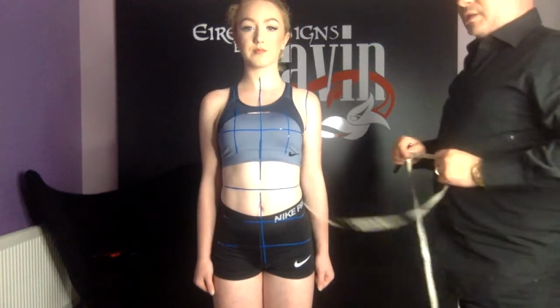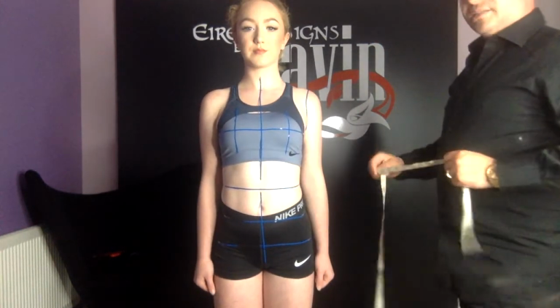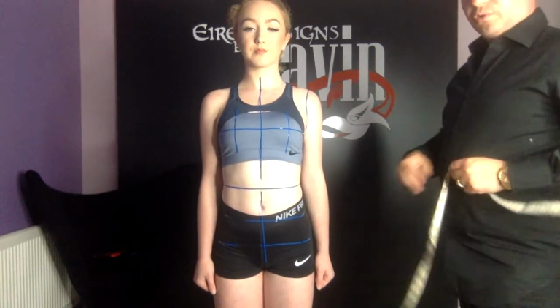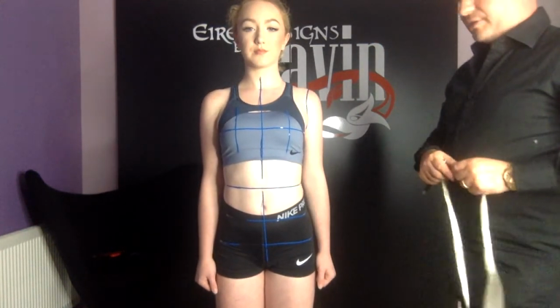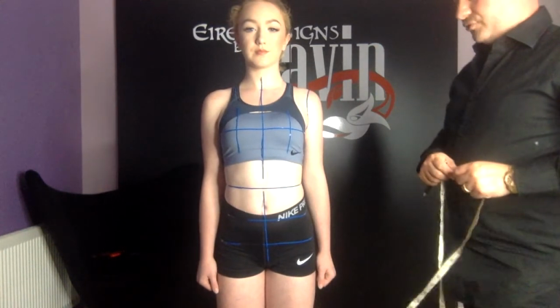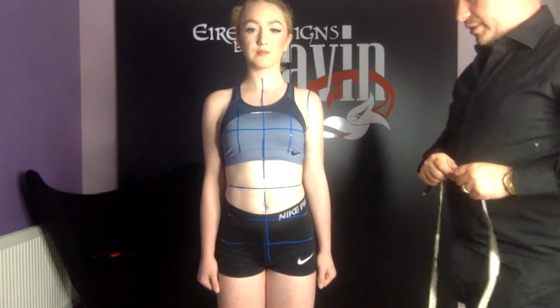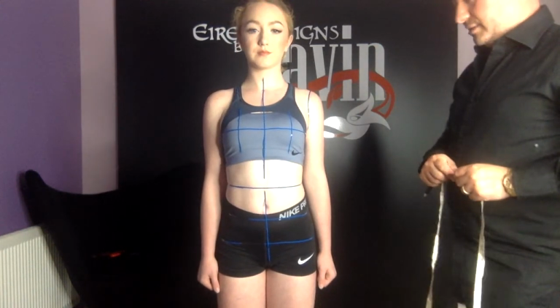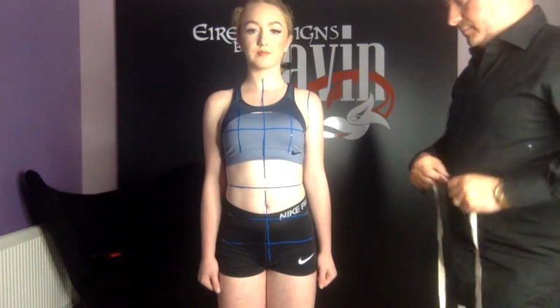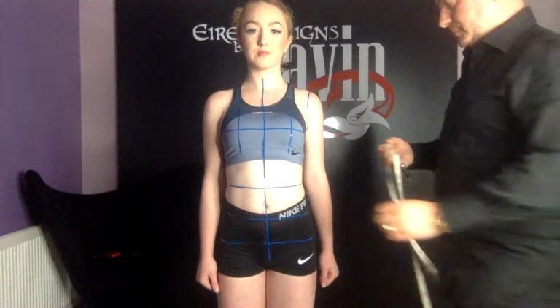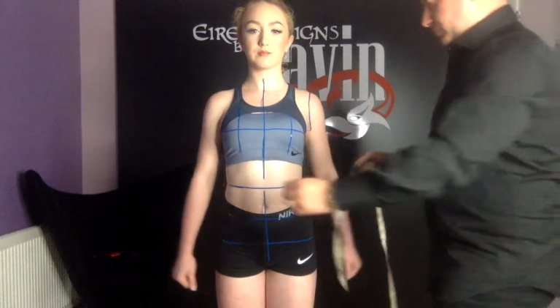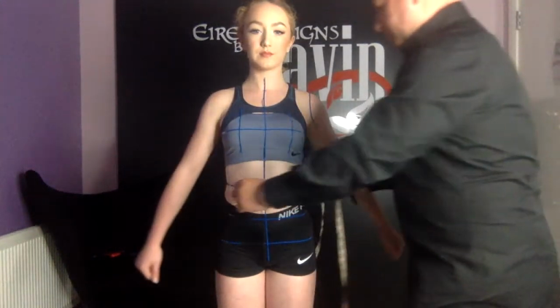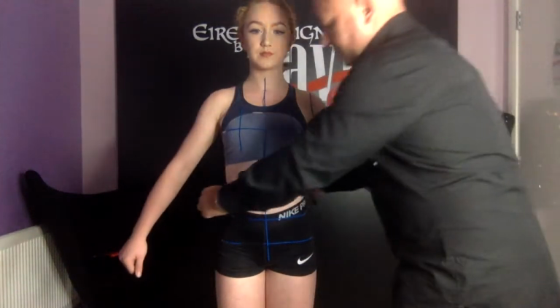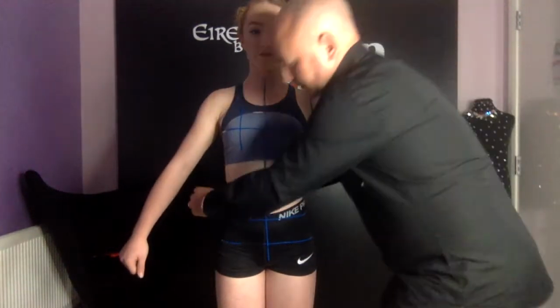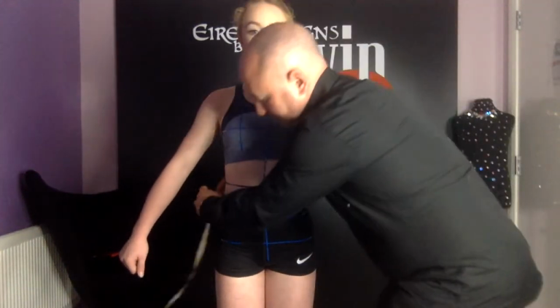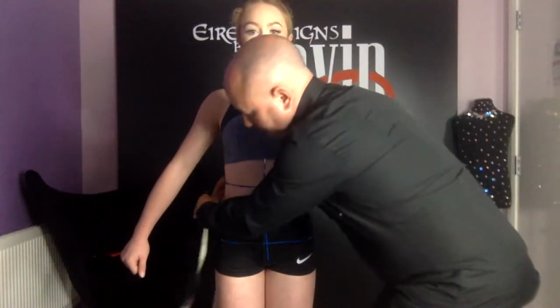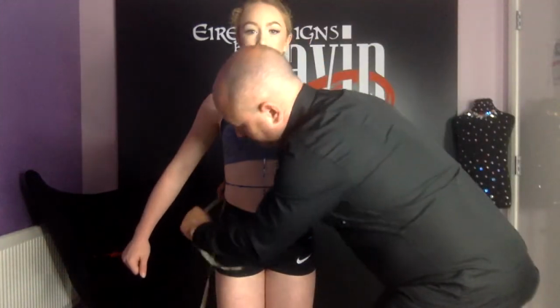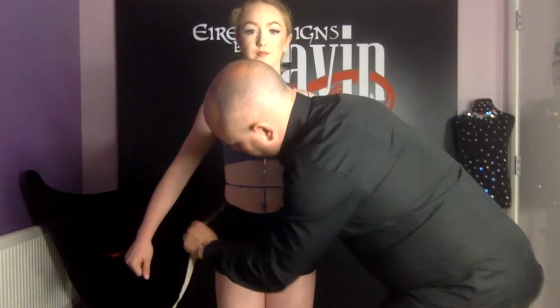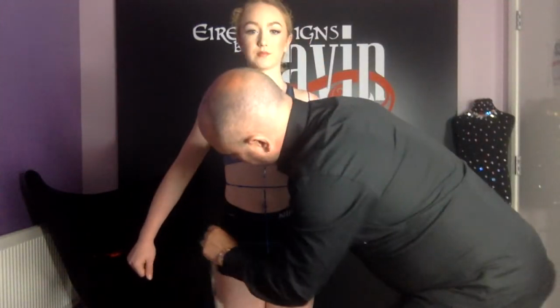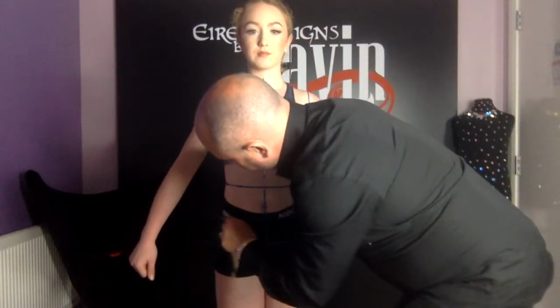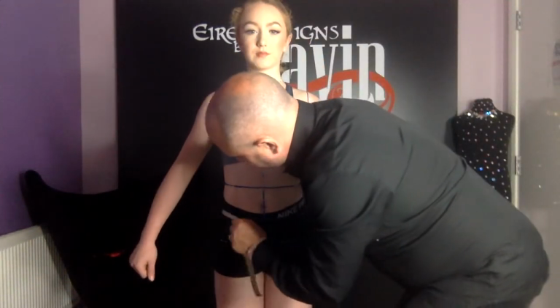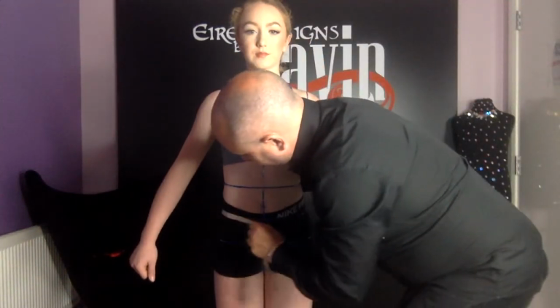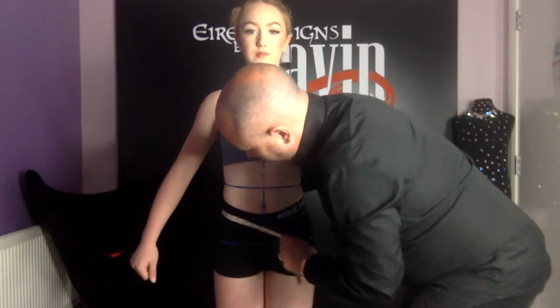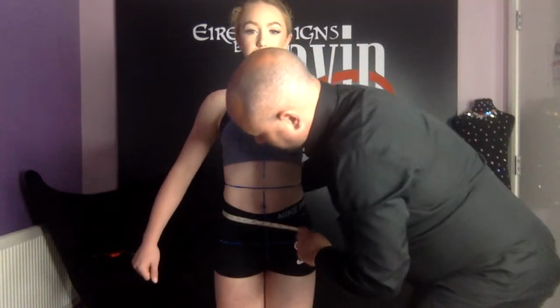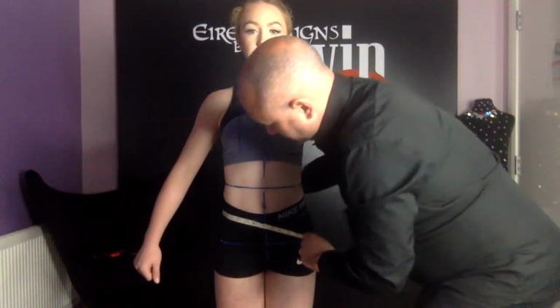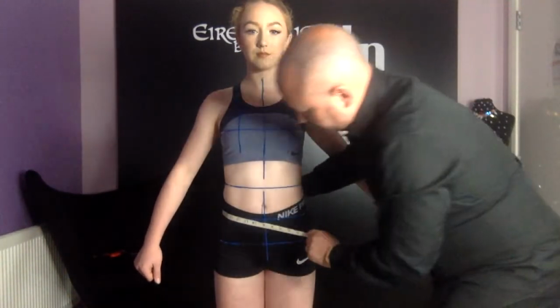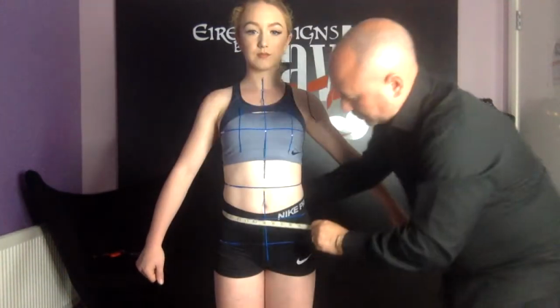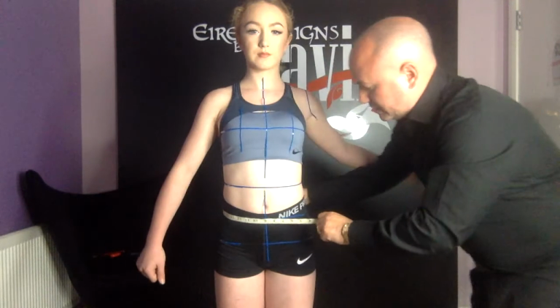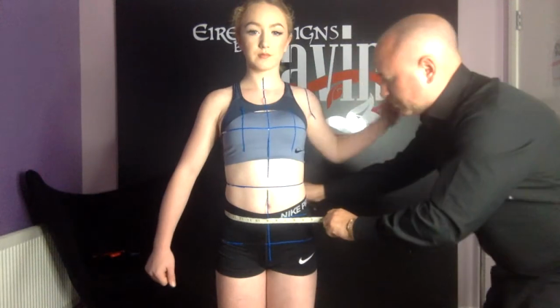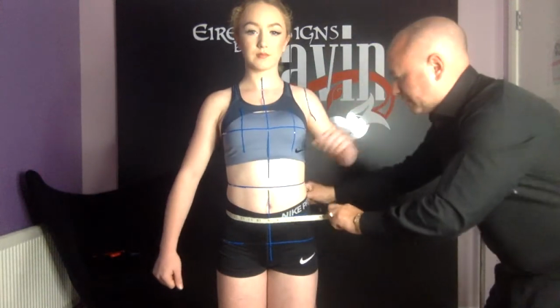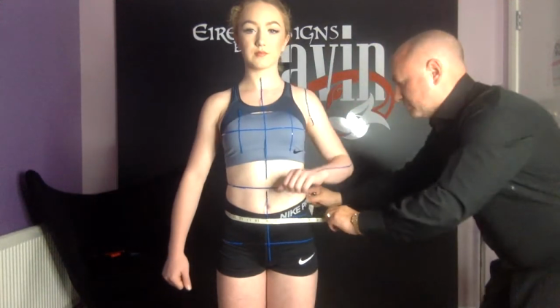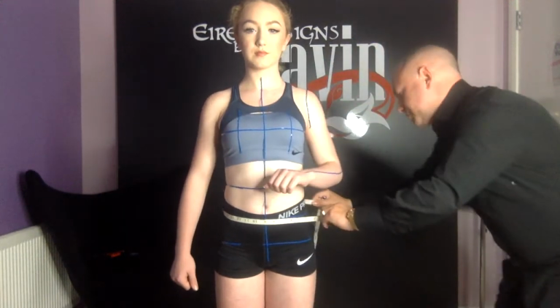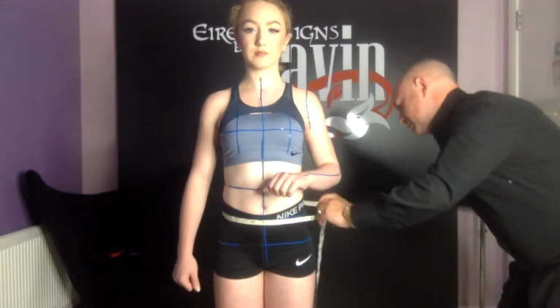Next we're going to measure the drop waist. Lift your arms up now. Now that we have our lines marked out, it makes this much easier.